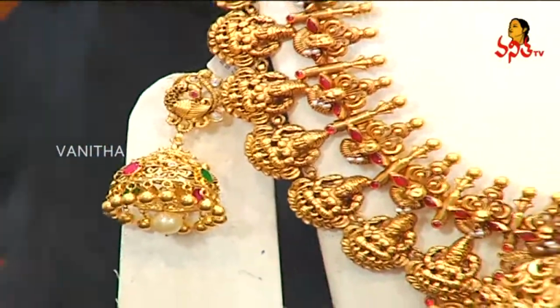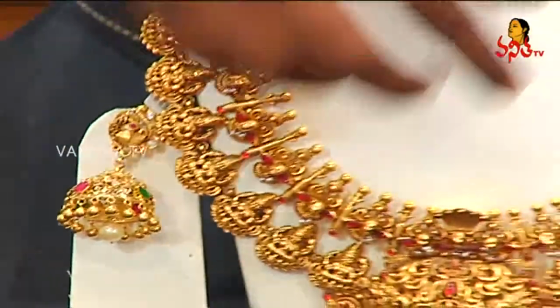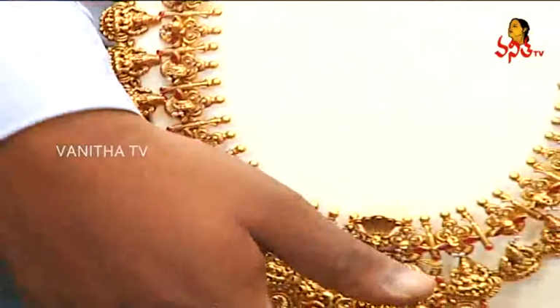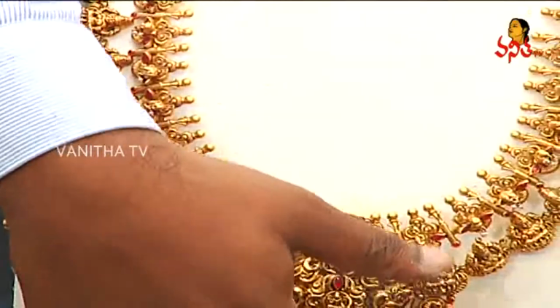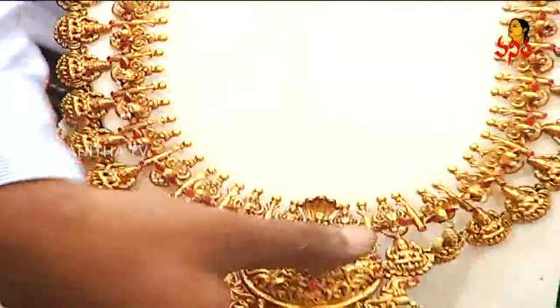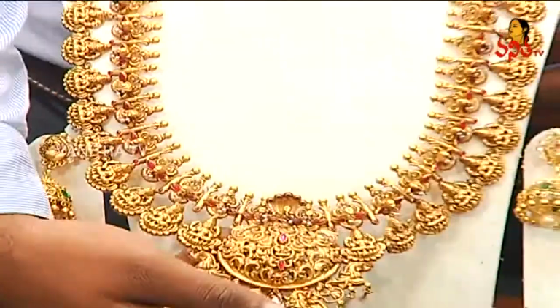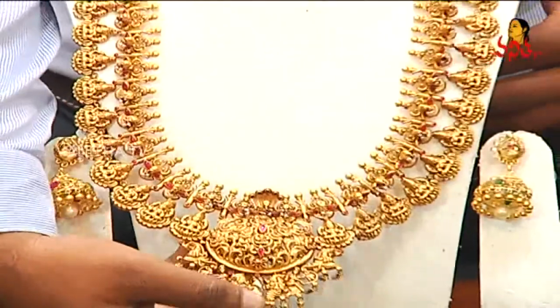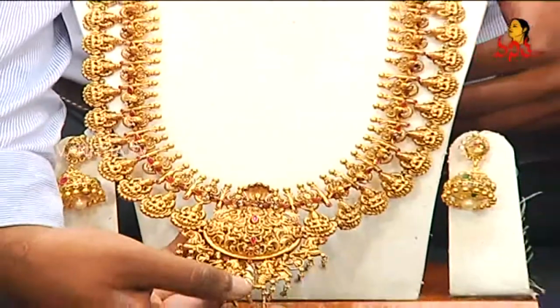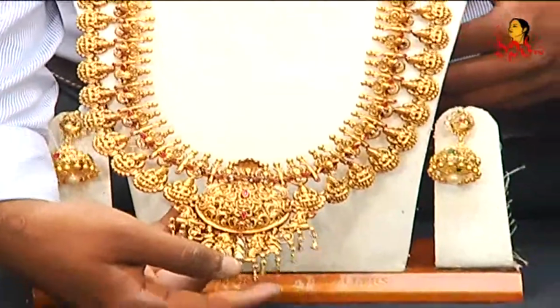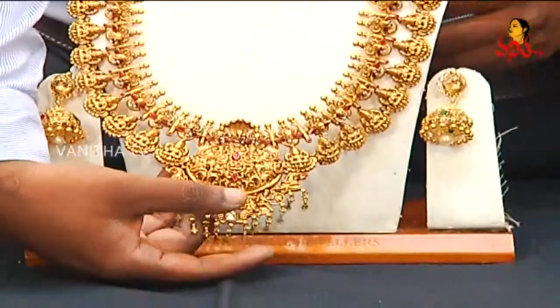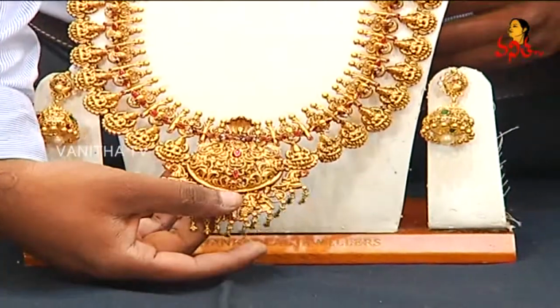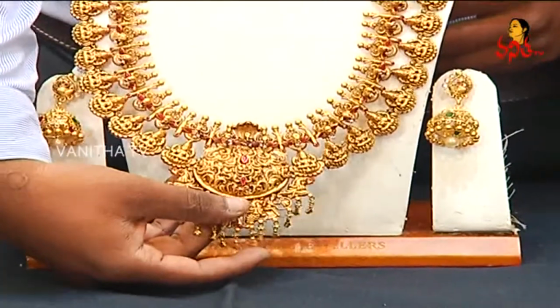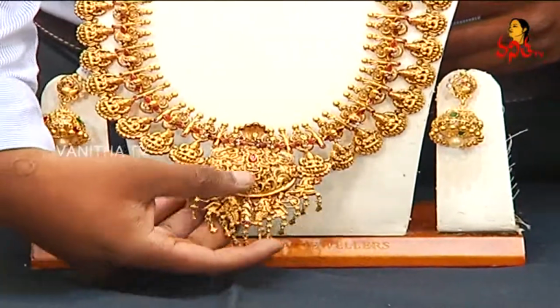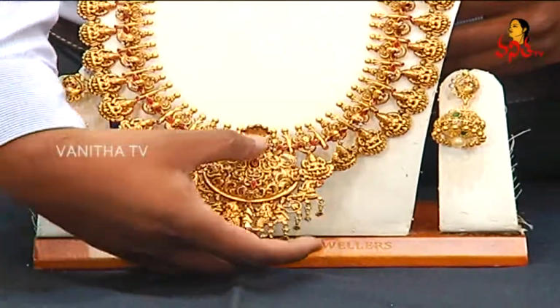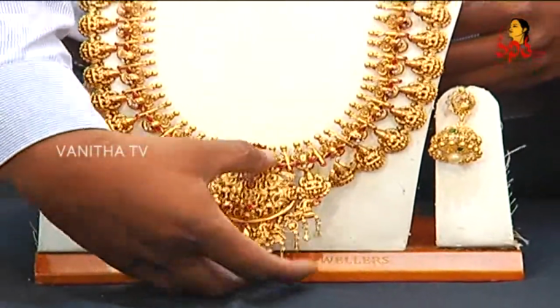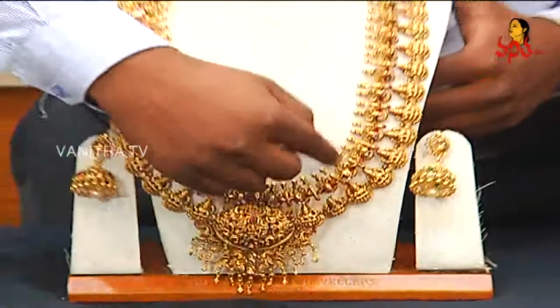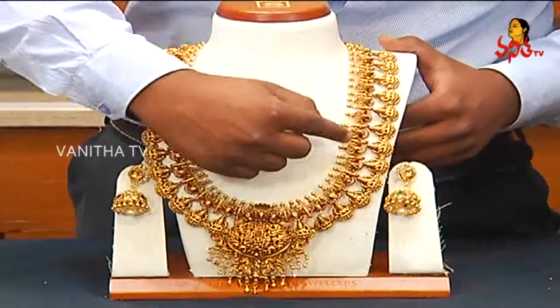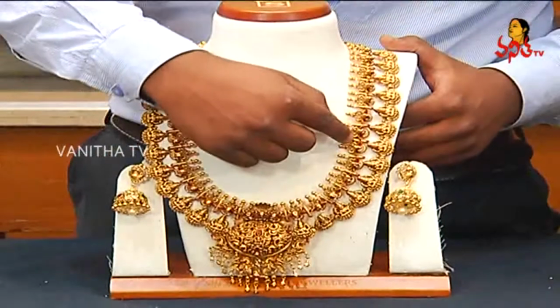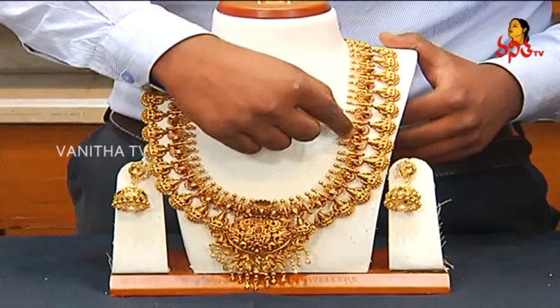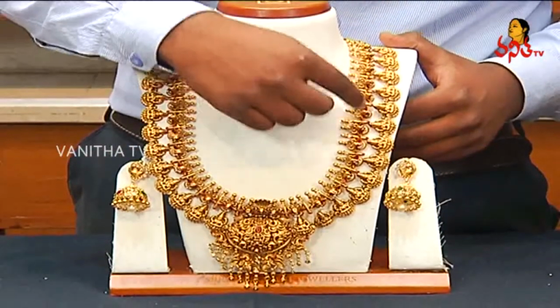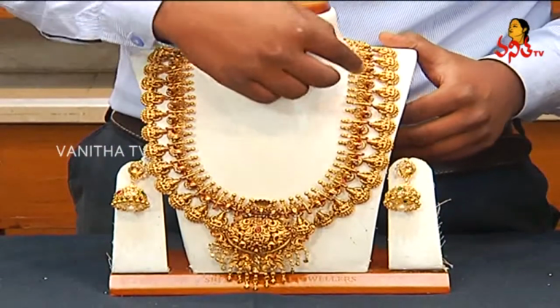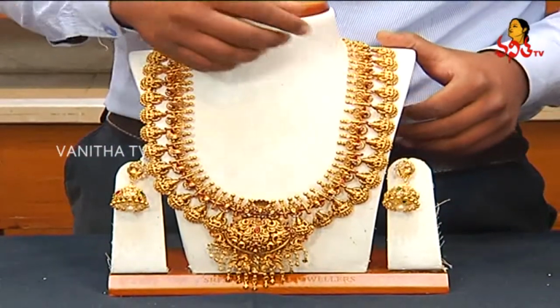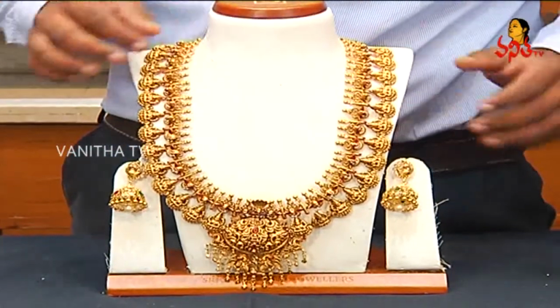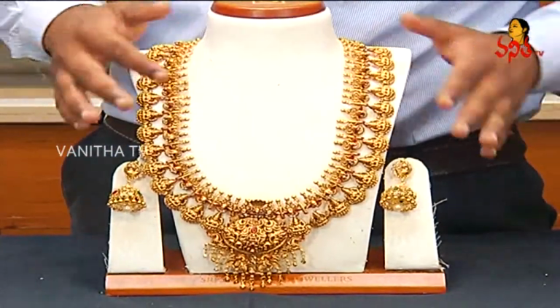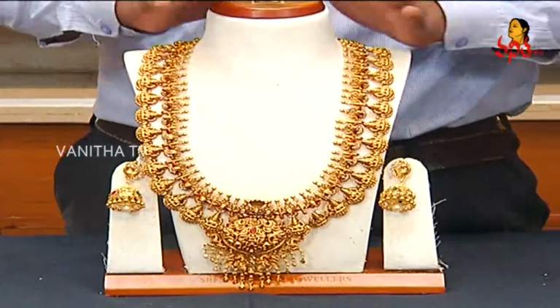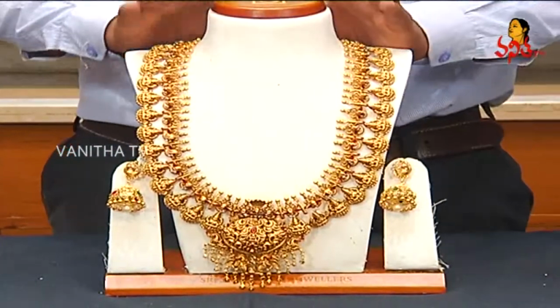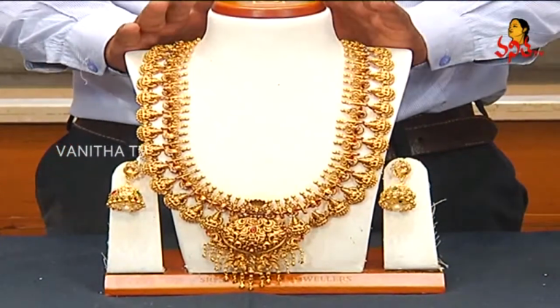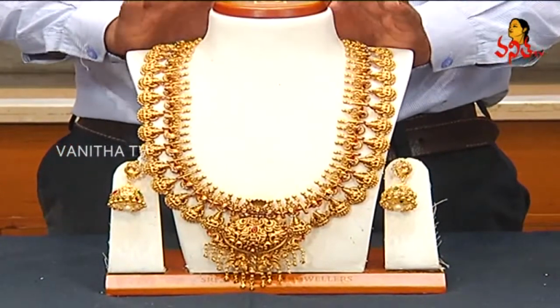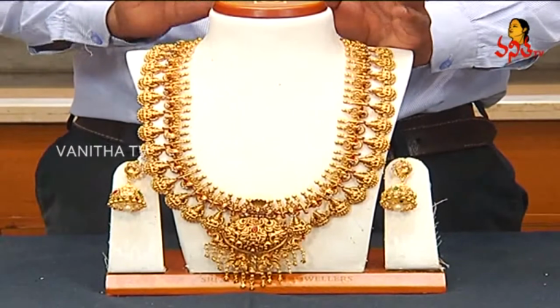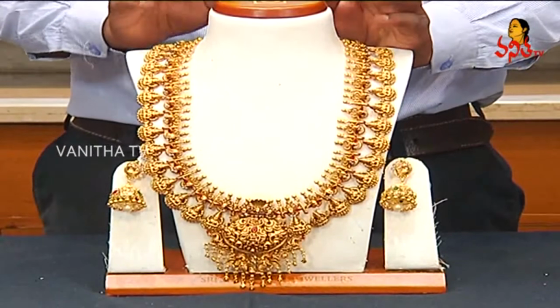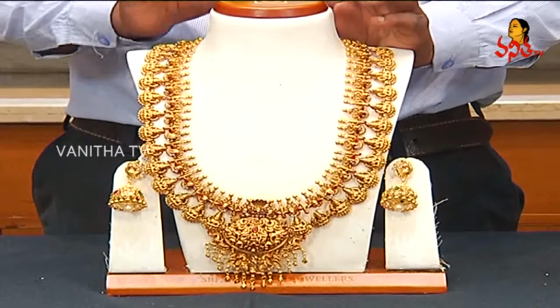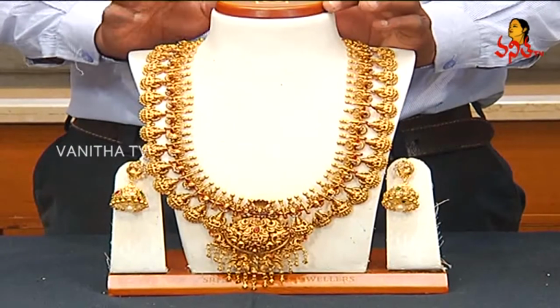Lakshmi design. This flower design is different. This is a flower design. This is a bath good in the middle design. This is pearls. This is a lightweight. This is a heavy looking design. This is a tuaeler design.